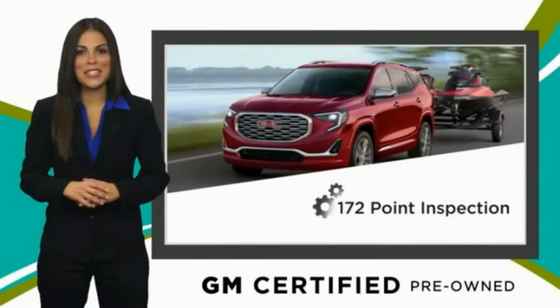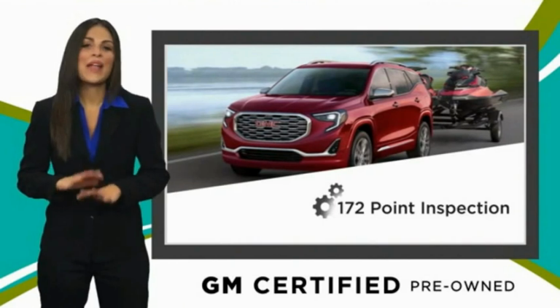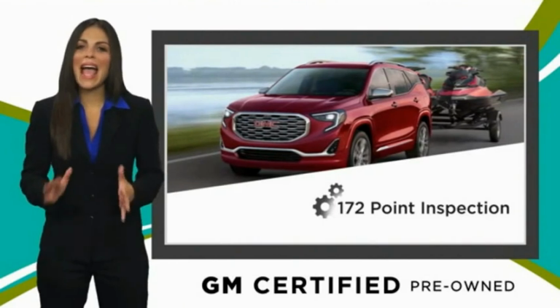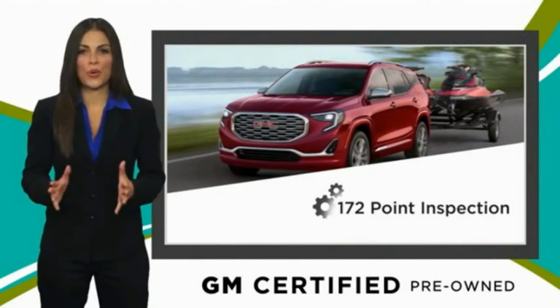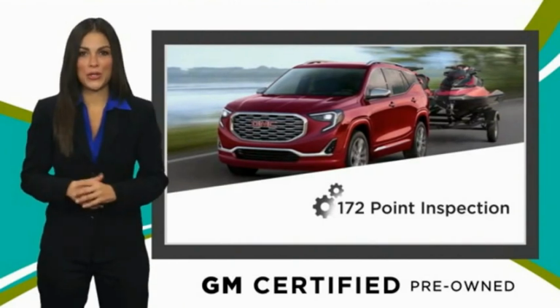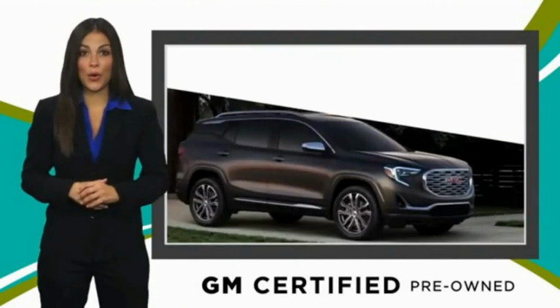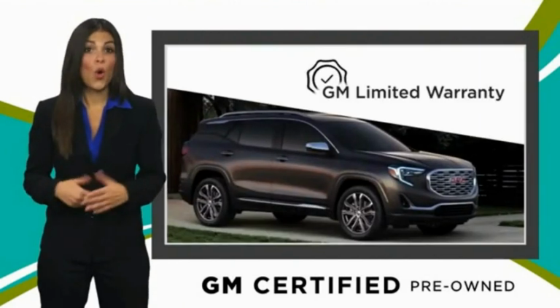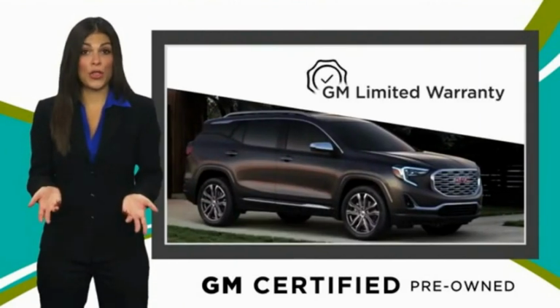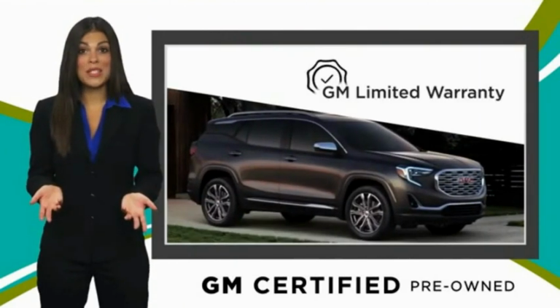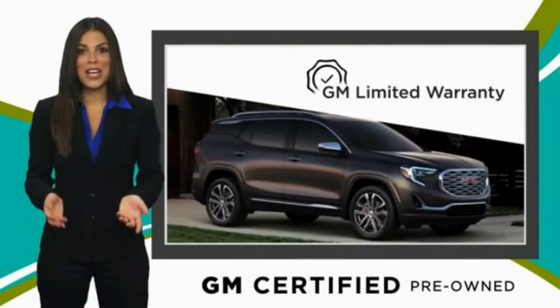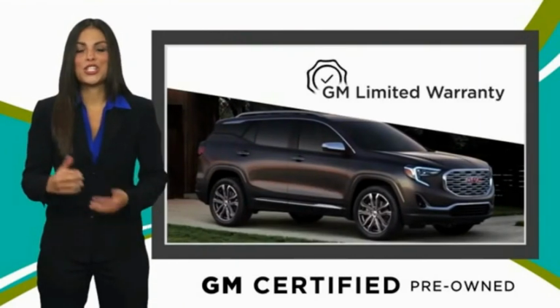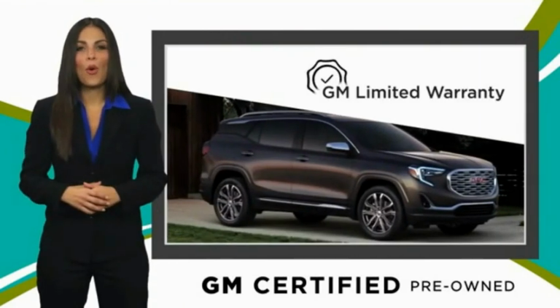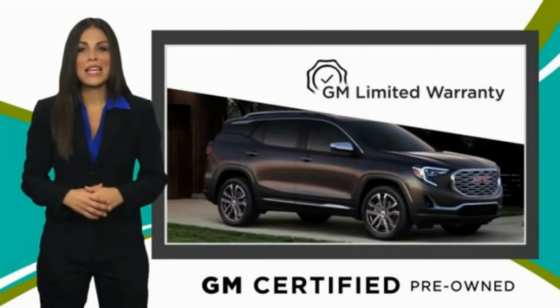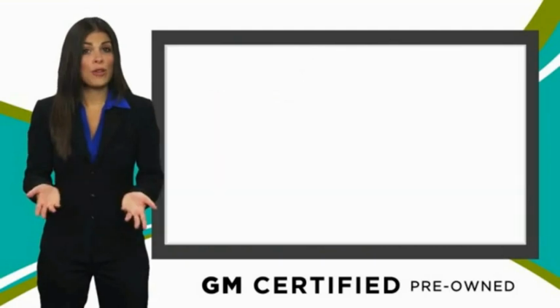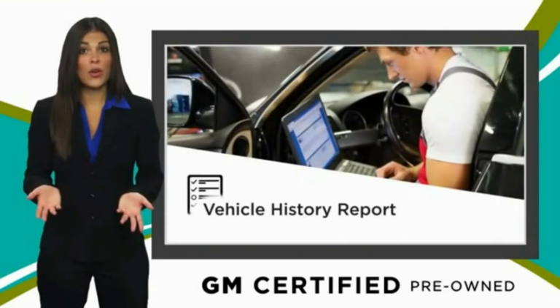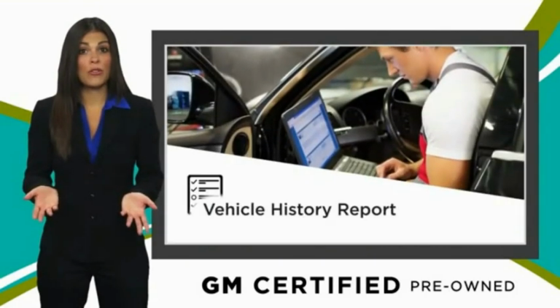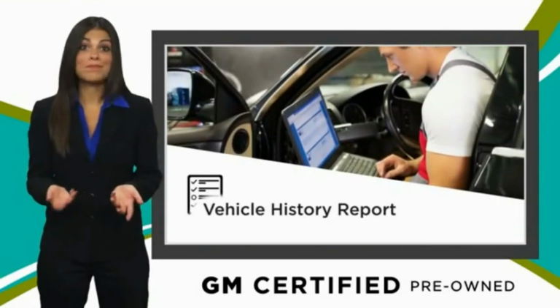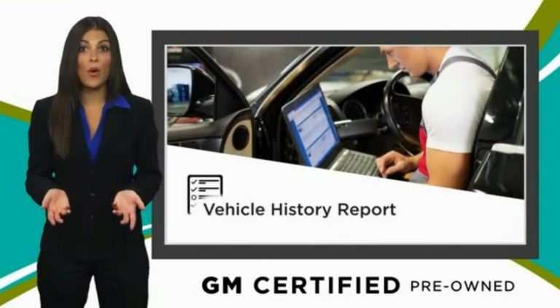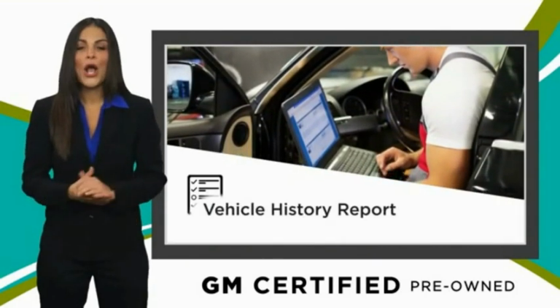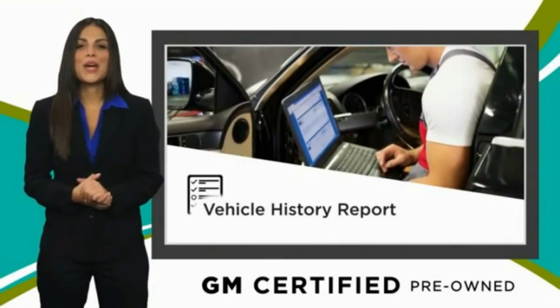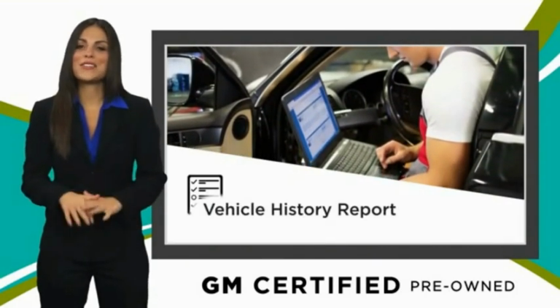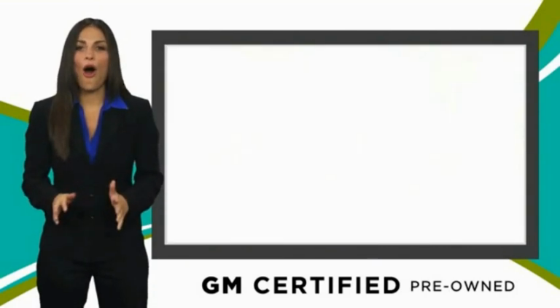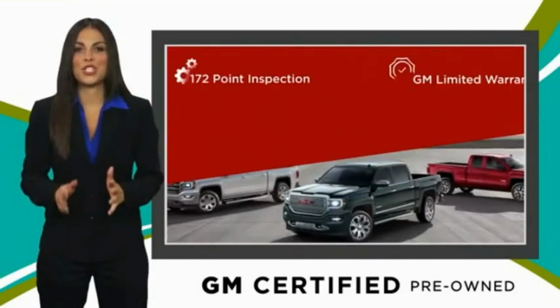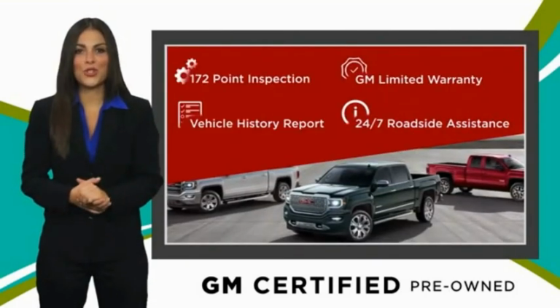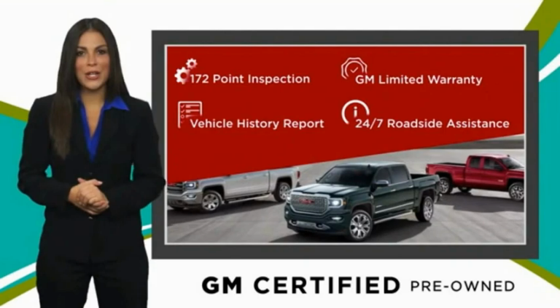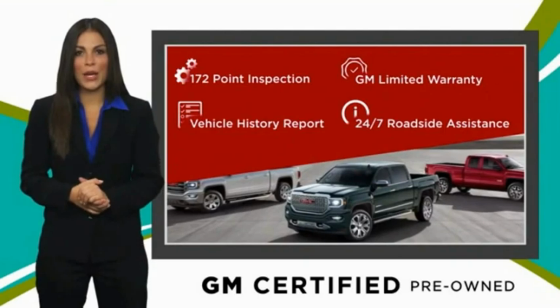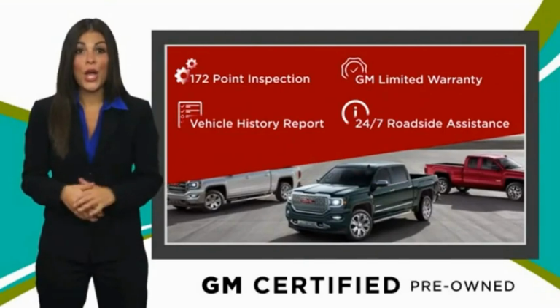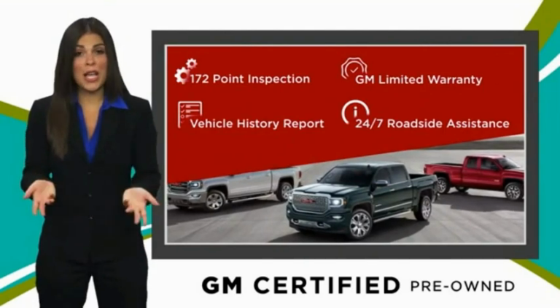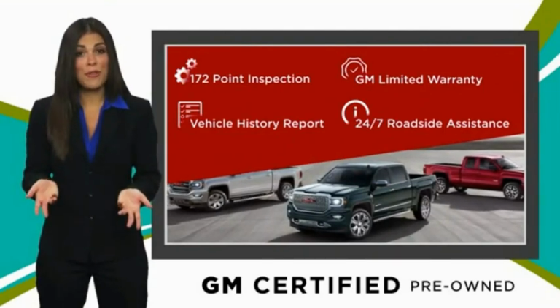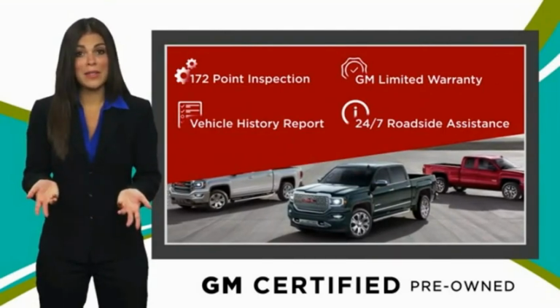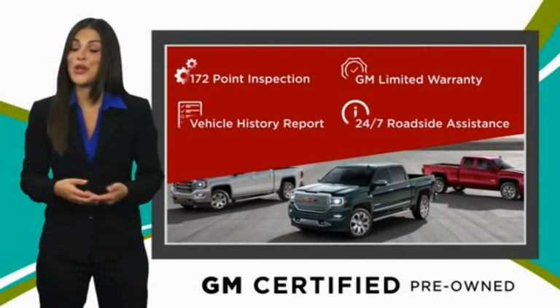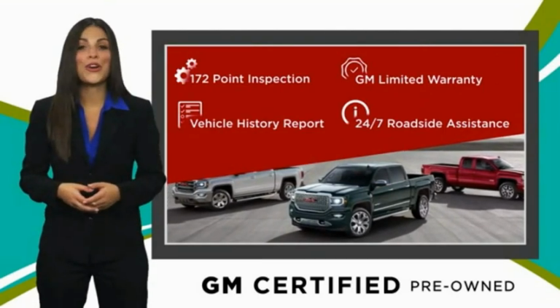This vehicle is more than any ordinary used vehicle, with our thorough inspection, GM warranty, free vehicle history report, and more. You can expect it all from a GM certified used vehicle. GM certified means no worries.